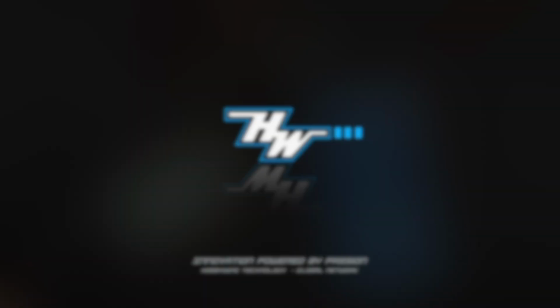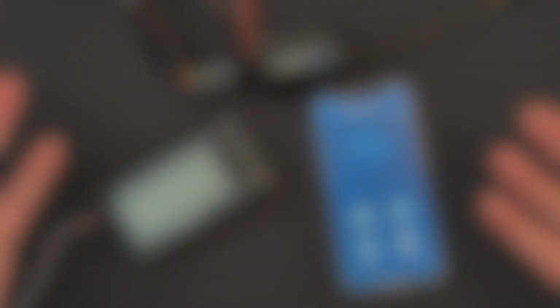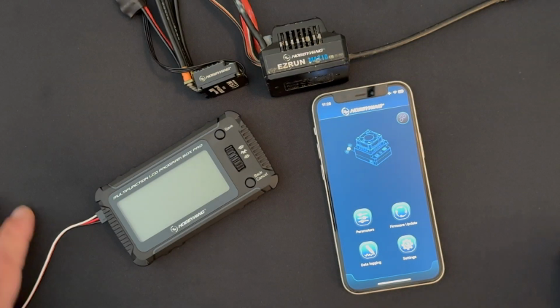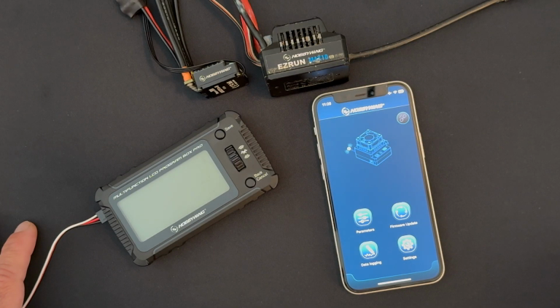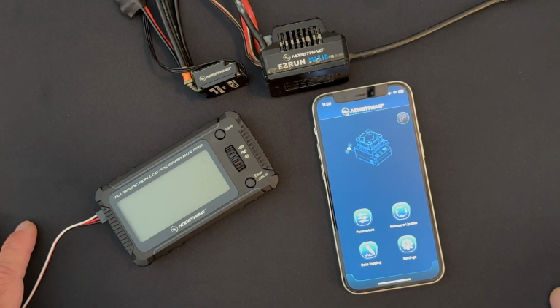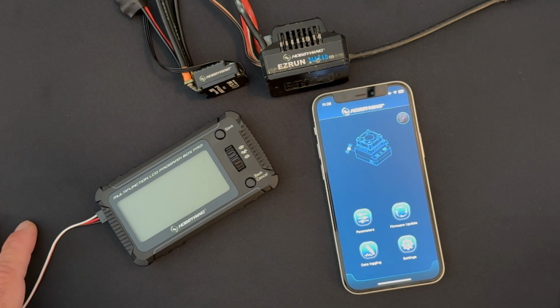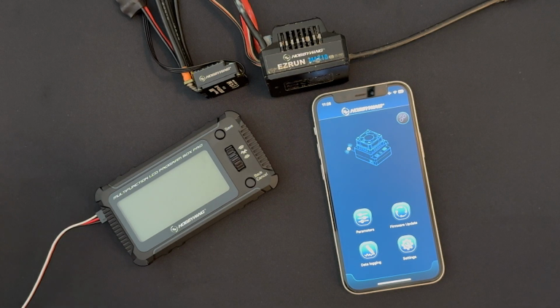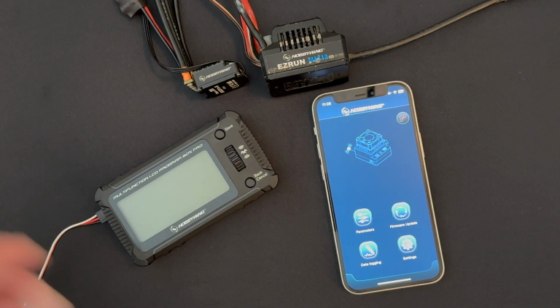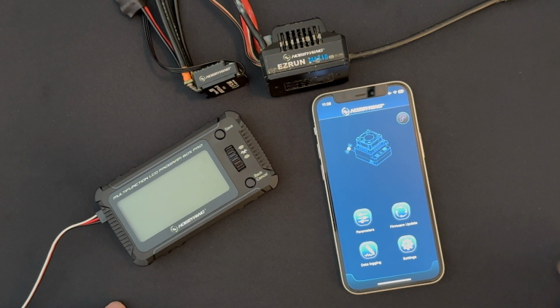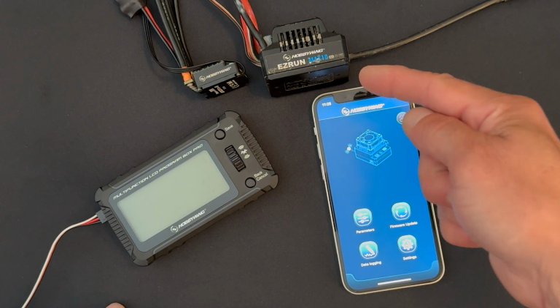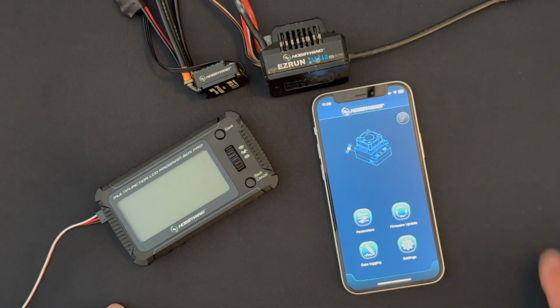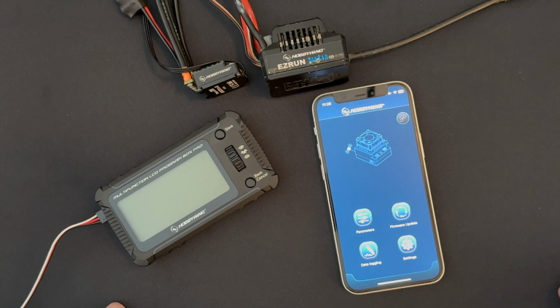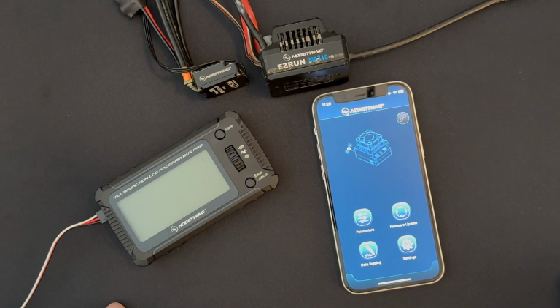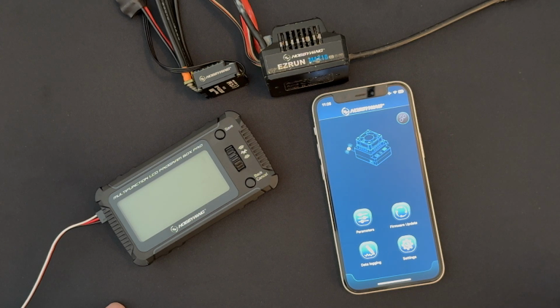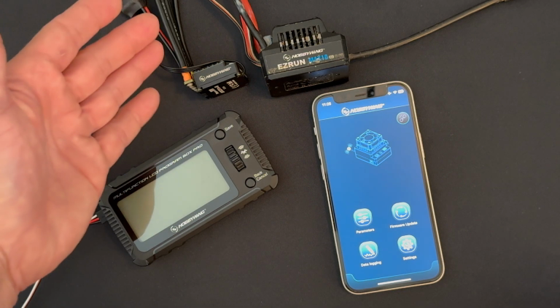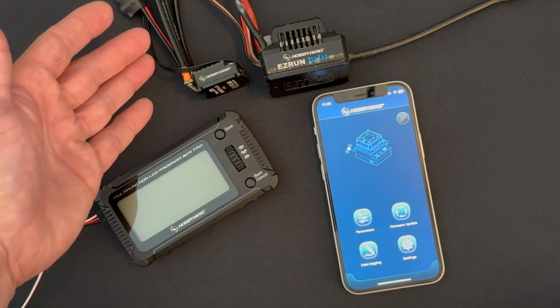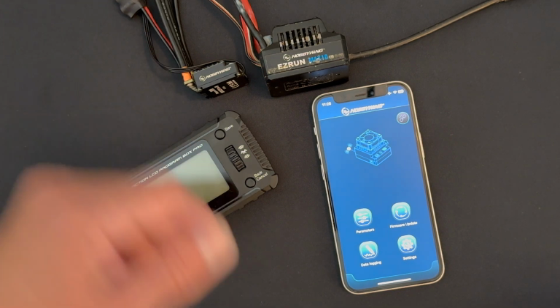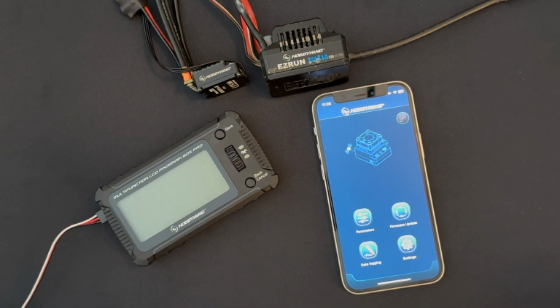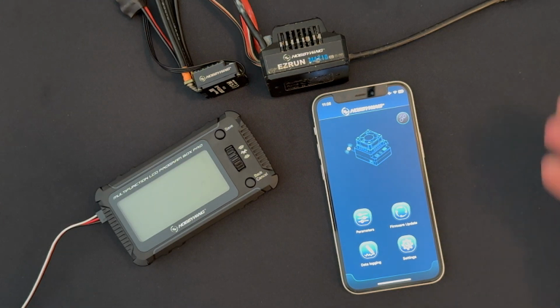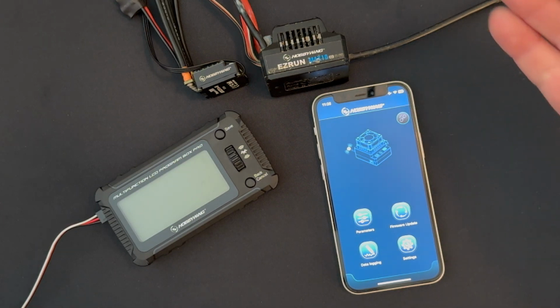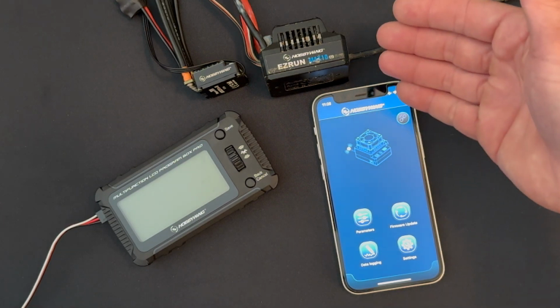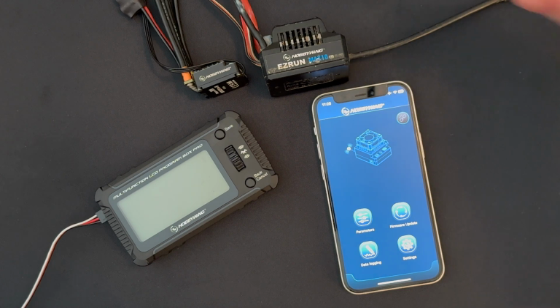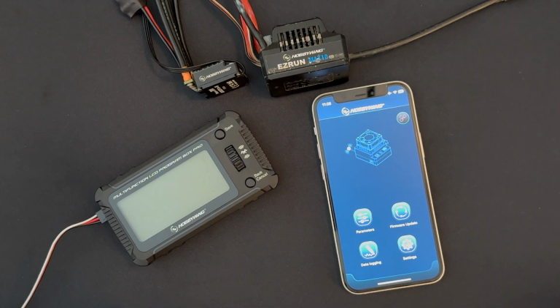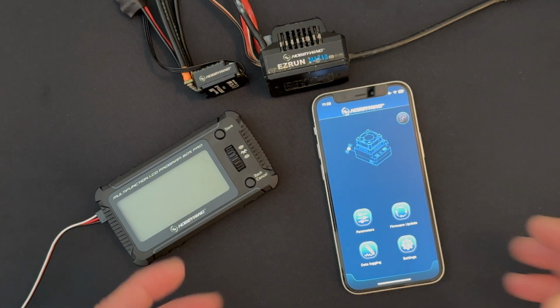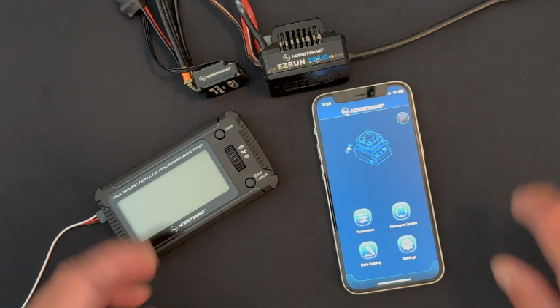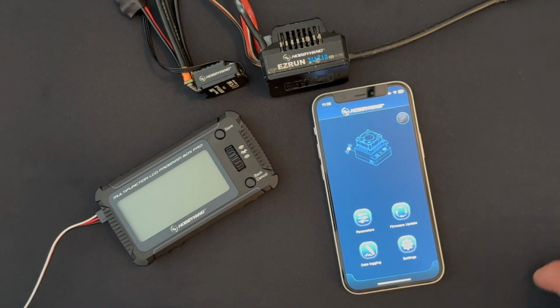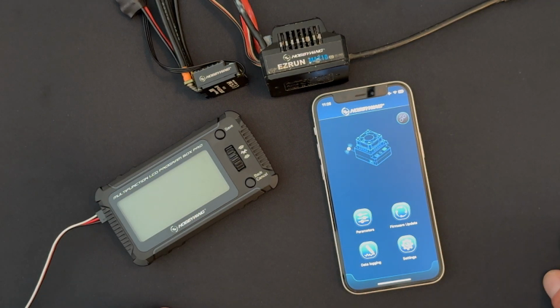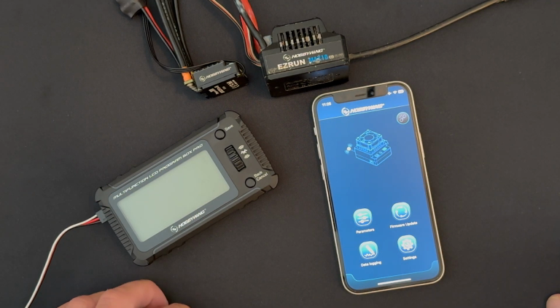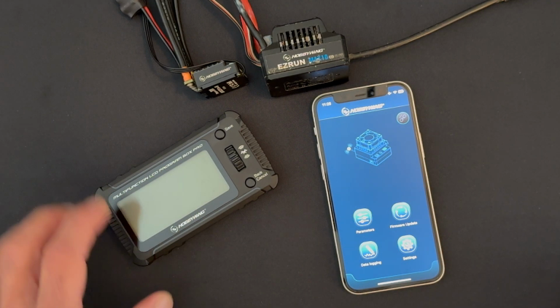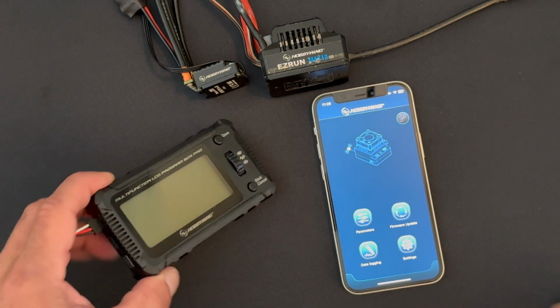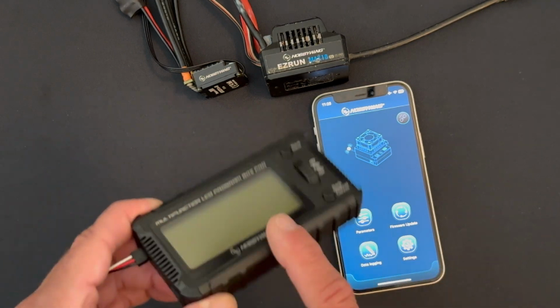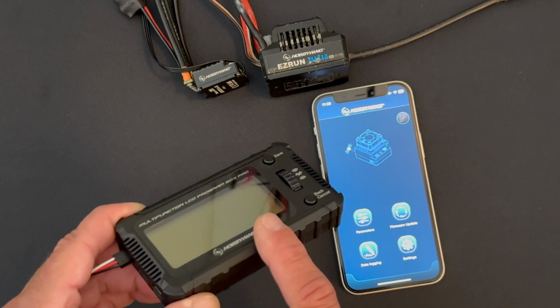Welcome back to the Nerd Bench. Today we're going to talk about speed control firmware updates. I've got a speed control from the XC Run lineup and a speed control from the Easy Run Max lineup that we're going to walk through some basic firmware updates with.